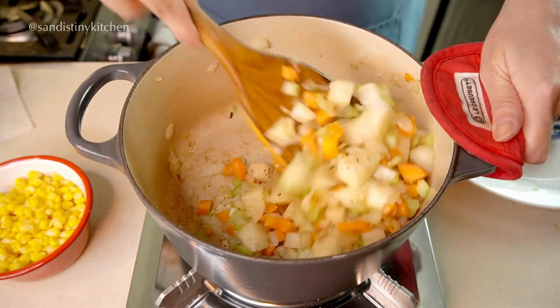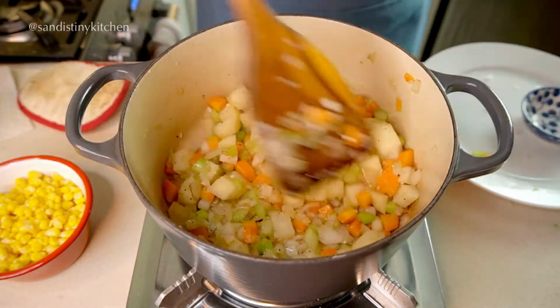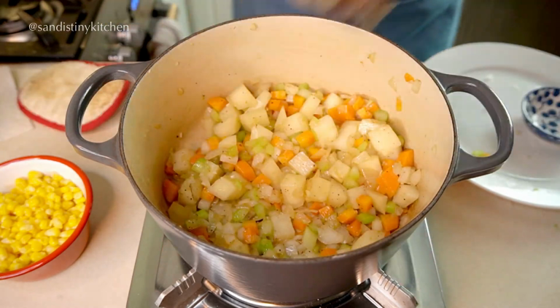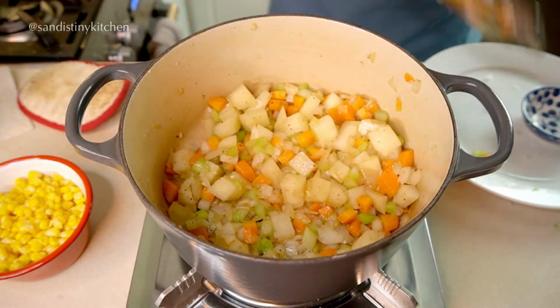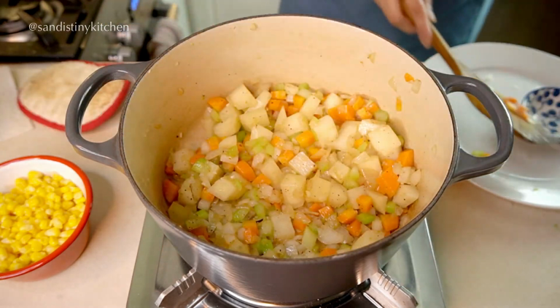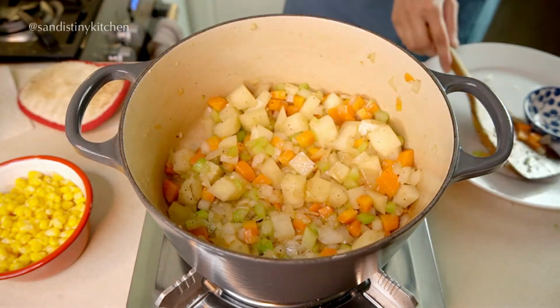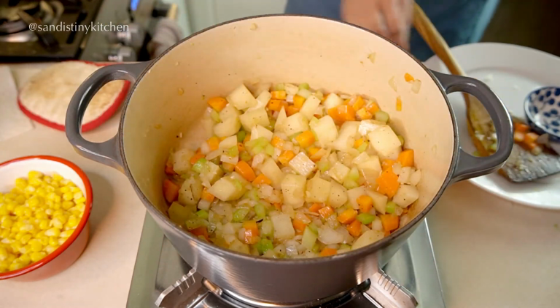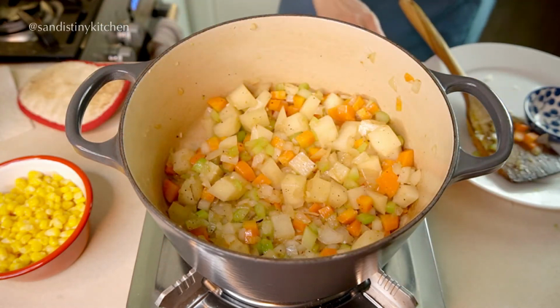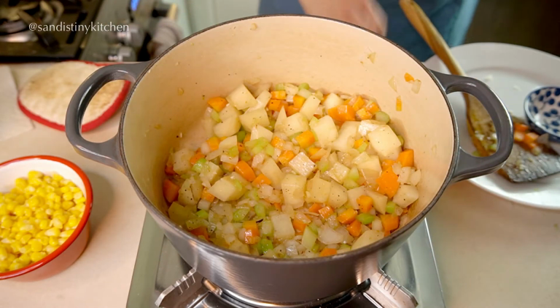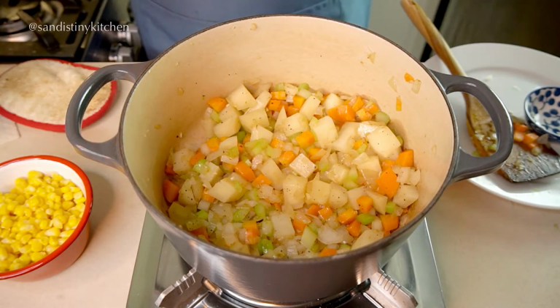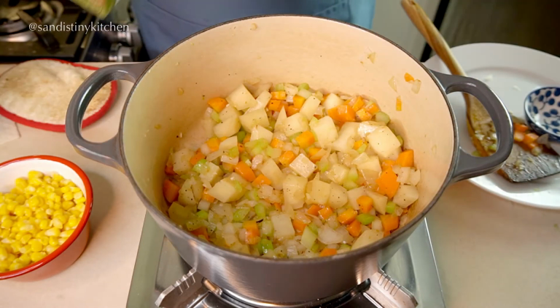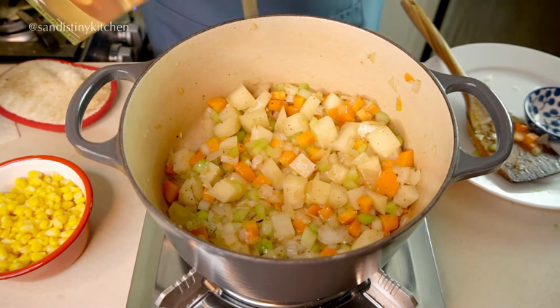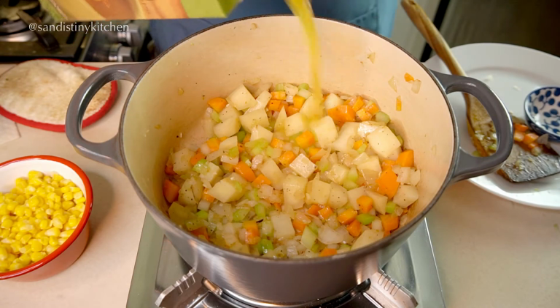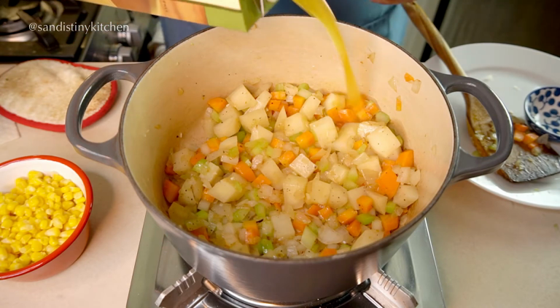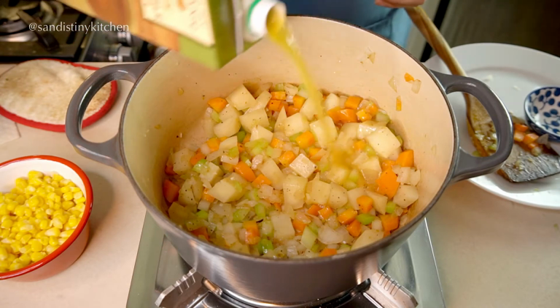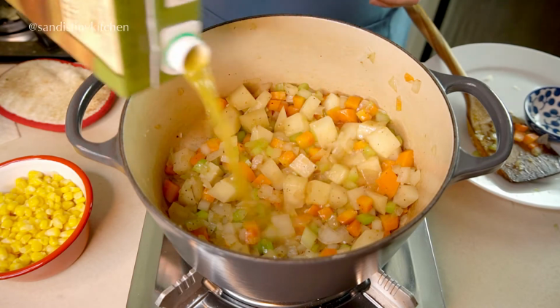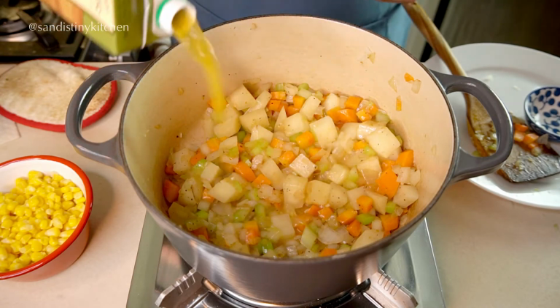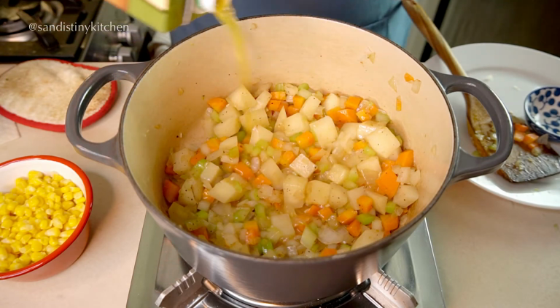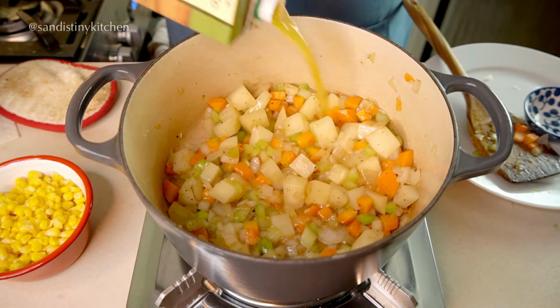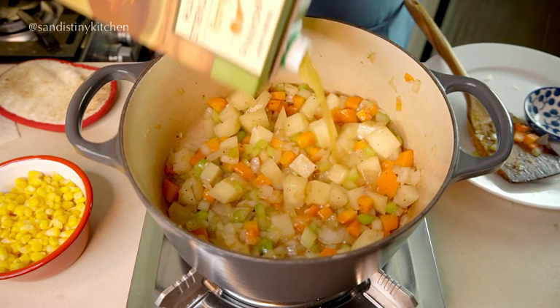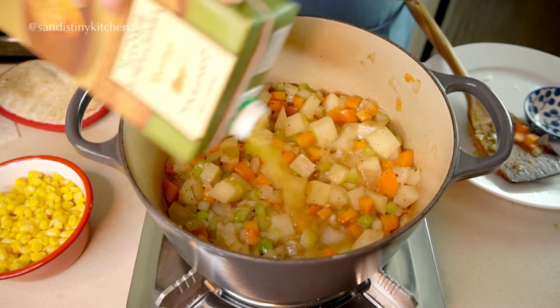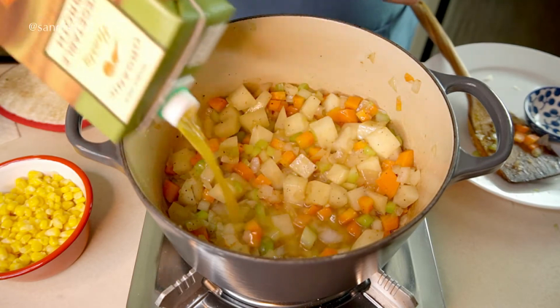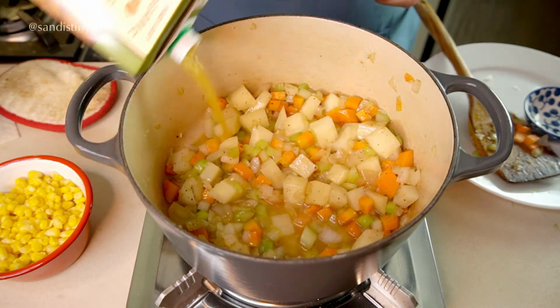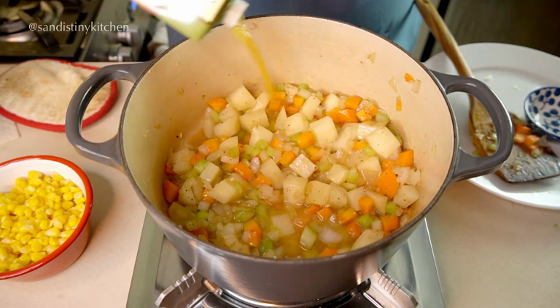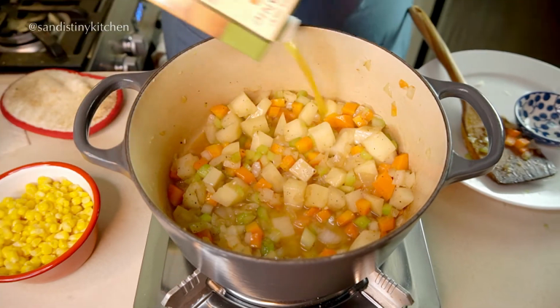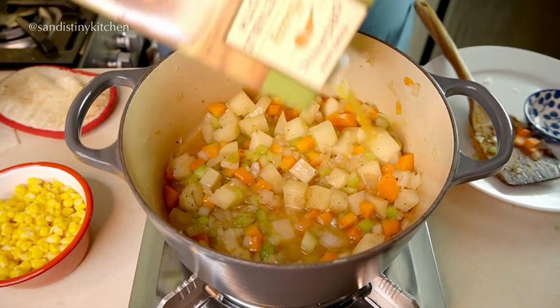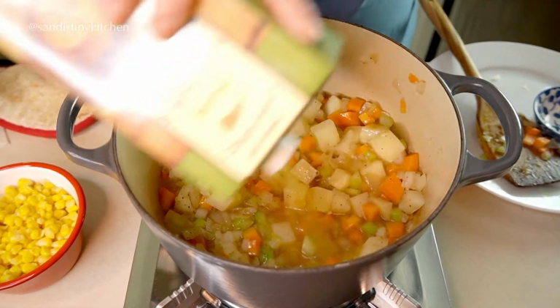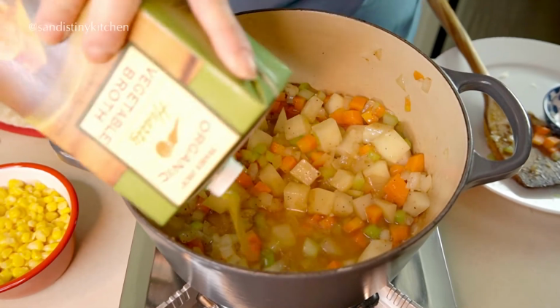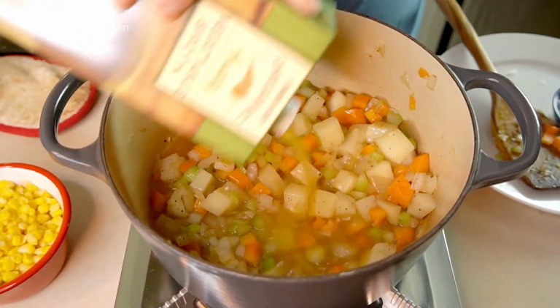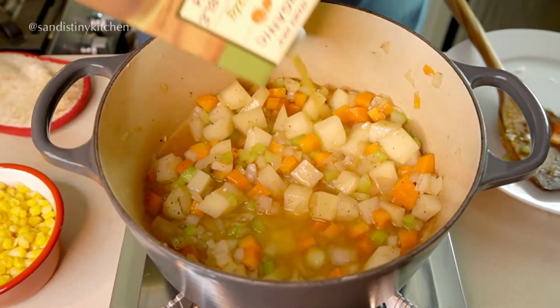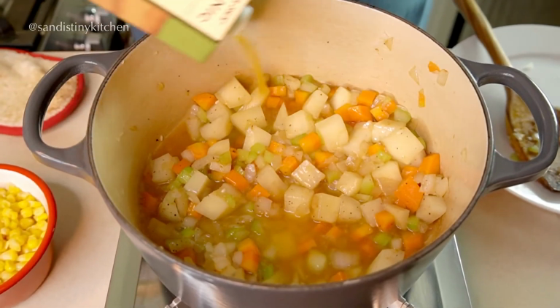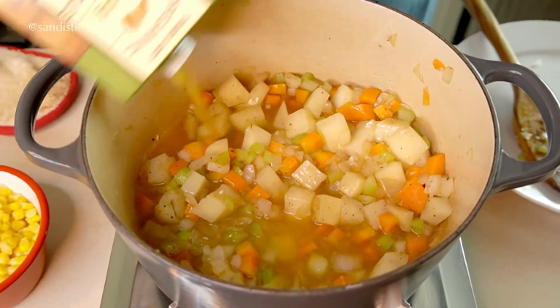Now we are ready to add in the broth. You want to add about two cups — just enough to cover the vegetables.